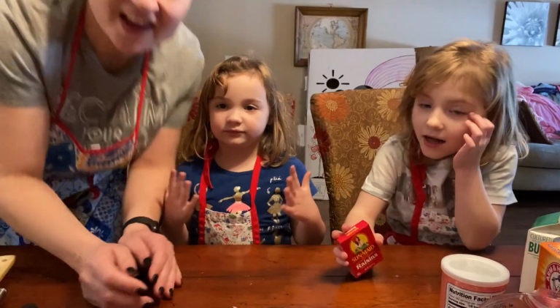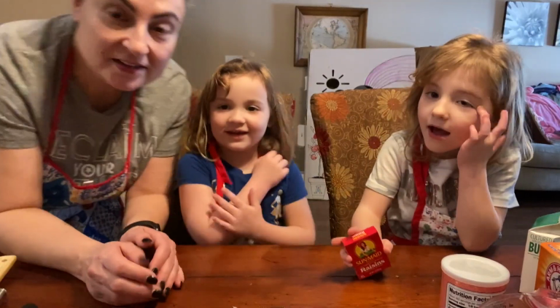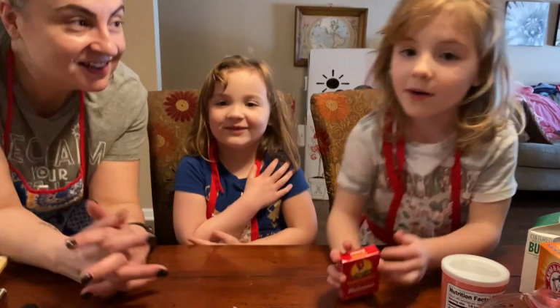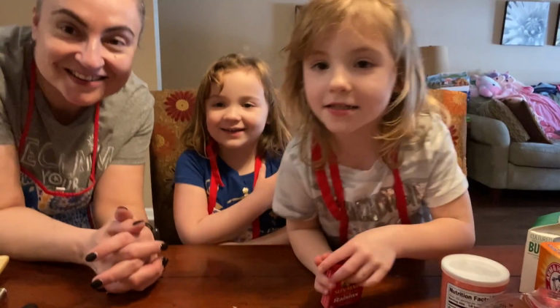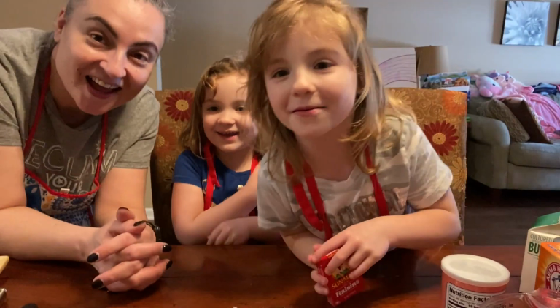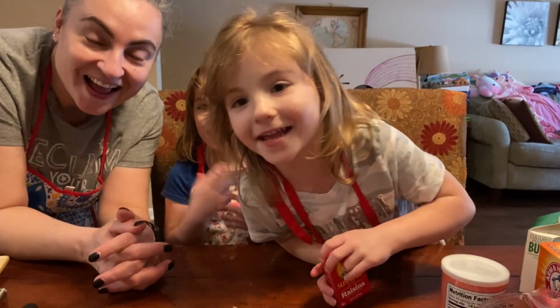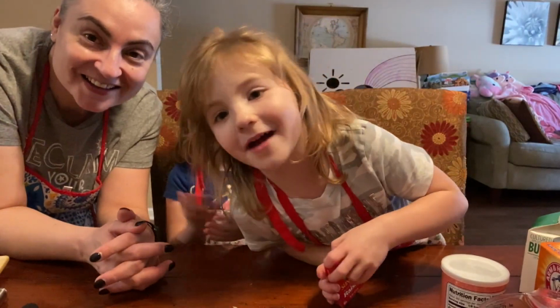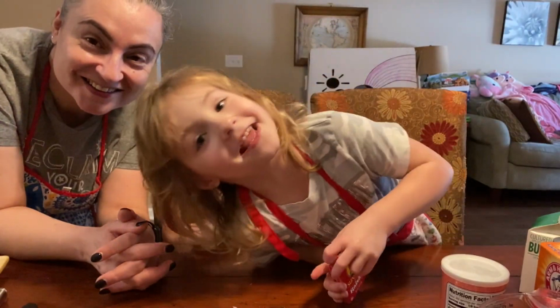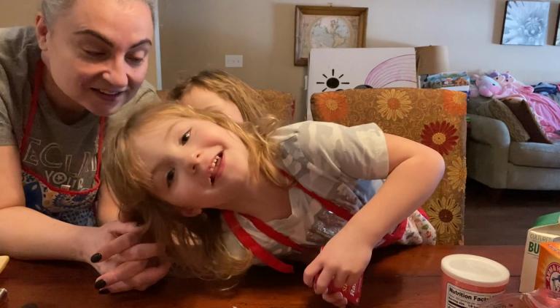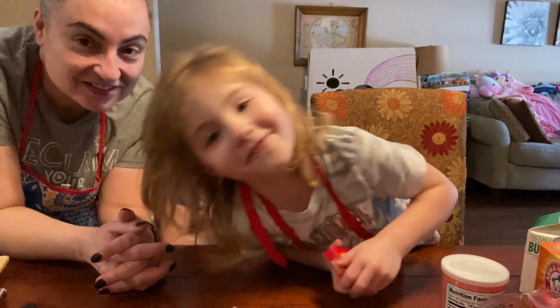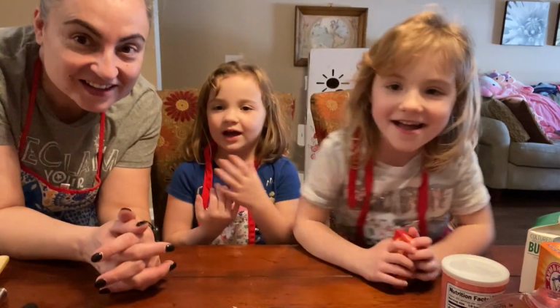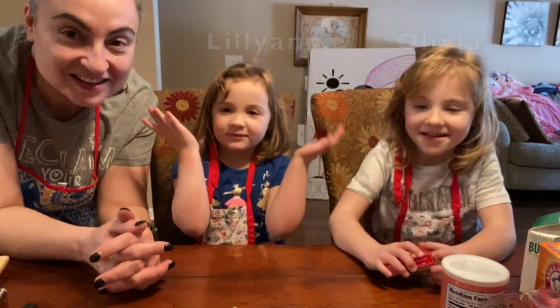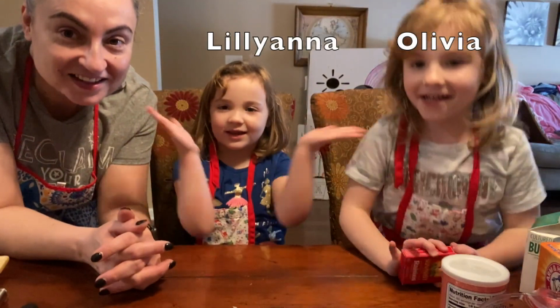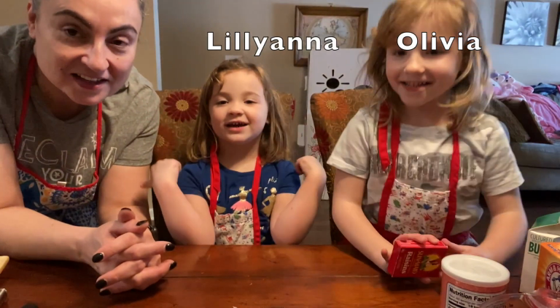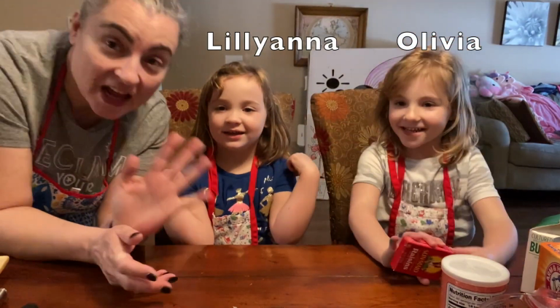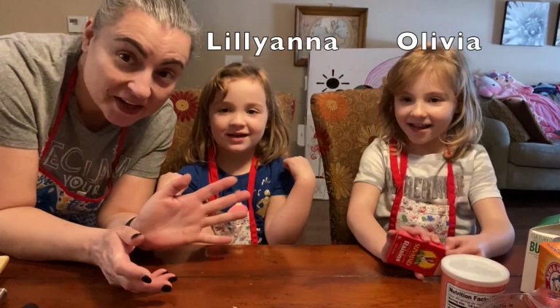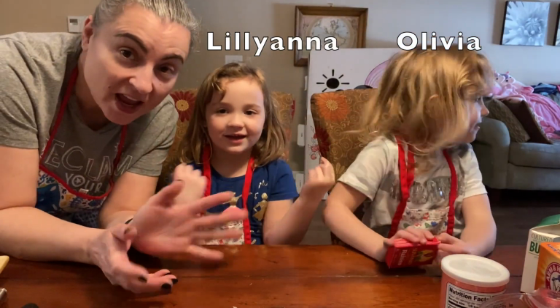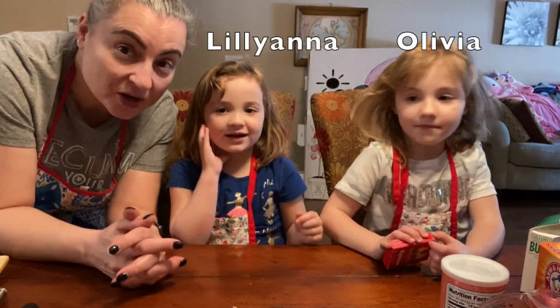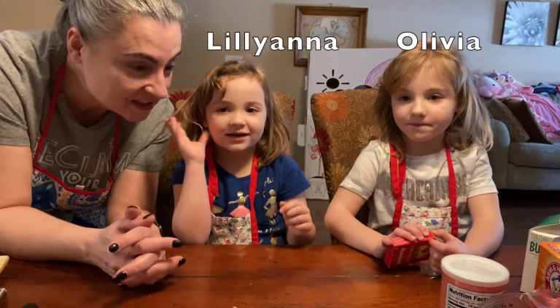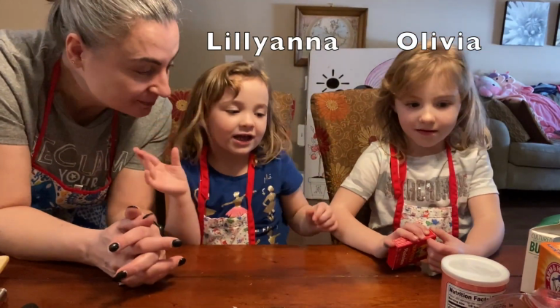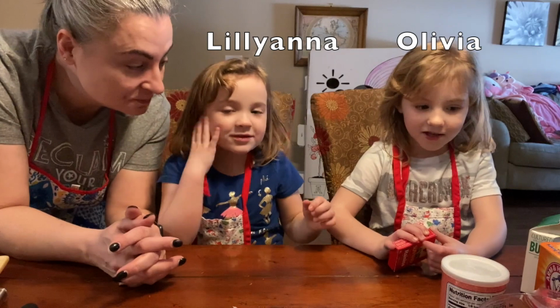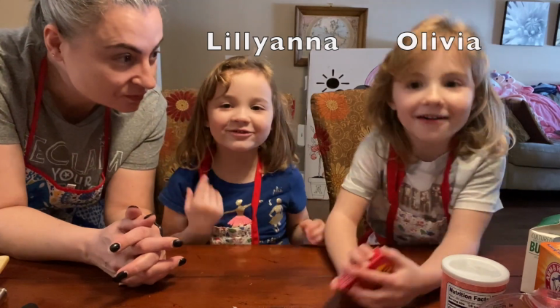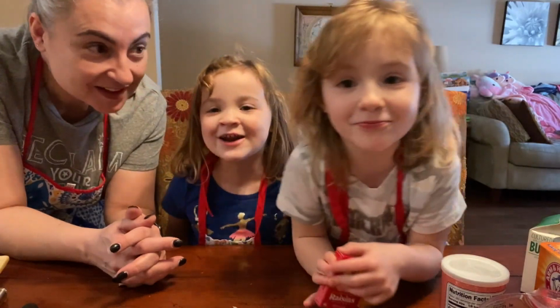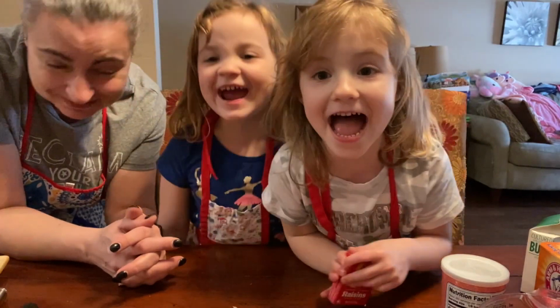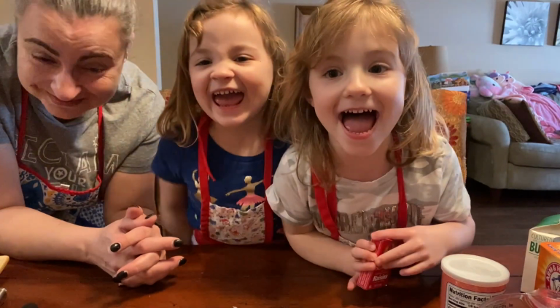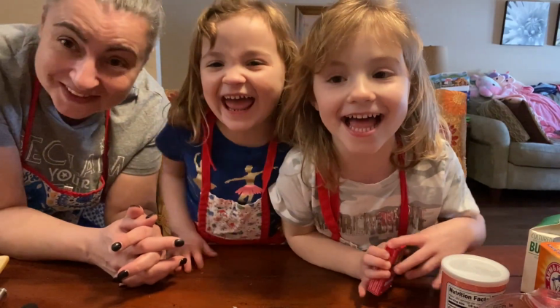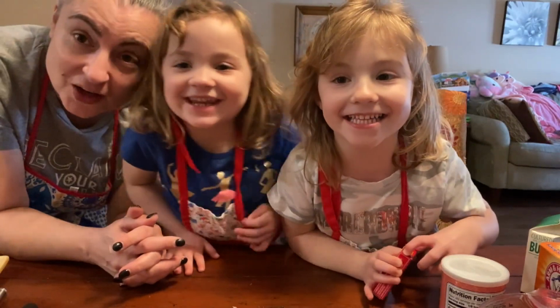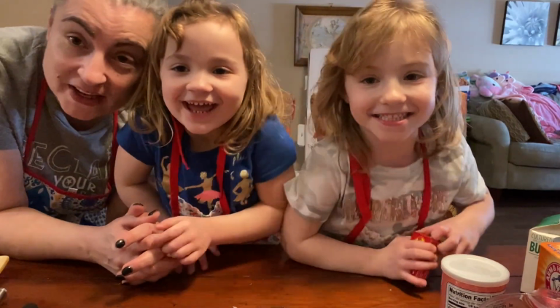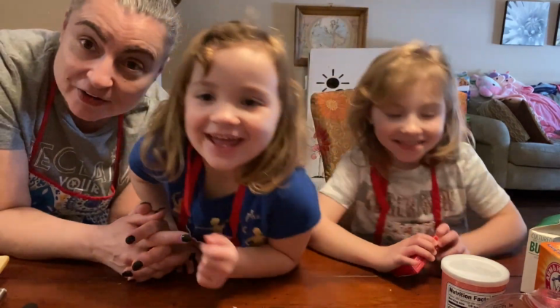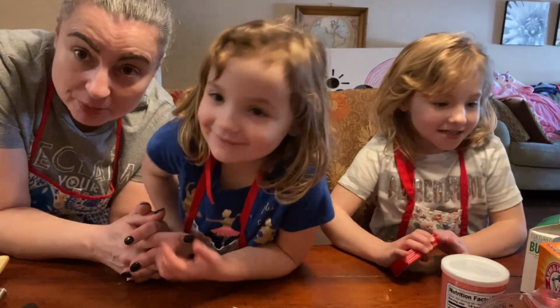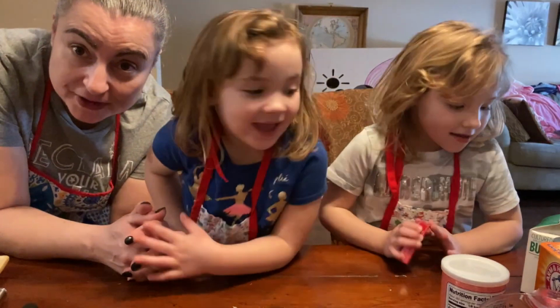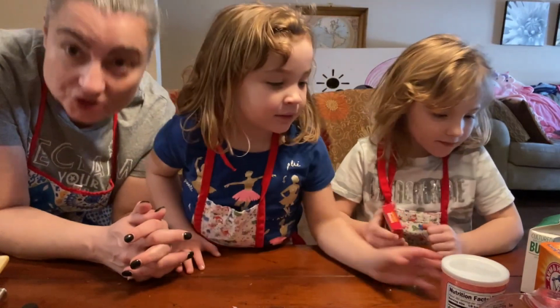Hi everybody! My name is Olivia. I'm Liliana. And I'm Claudia. And what are we making today? Soda bread! We're making Irish soda bread from scratch.